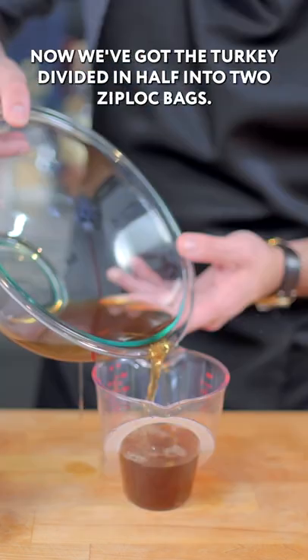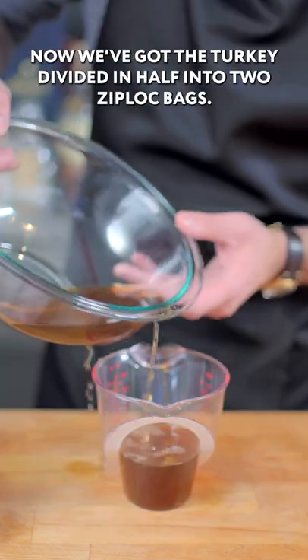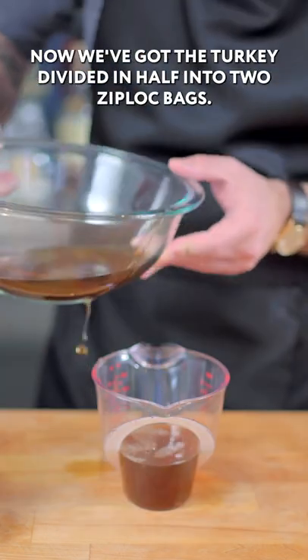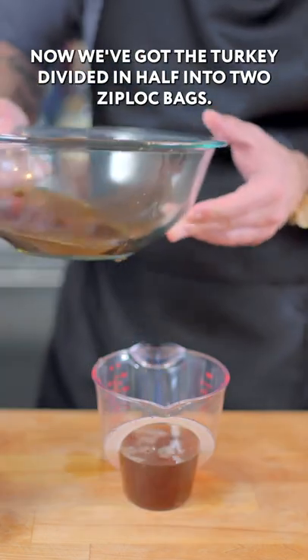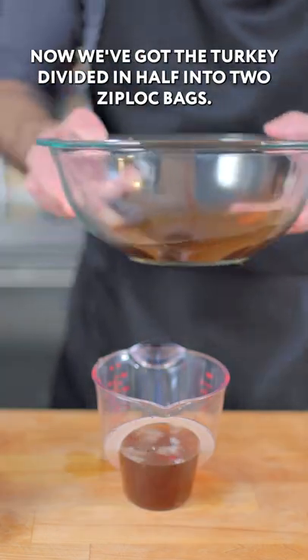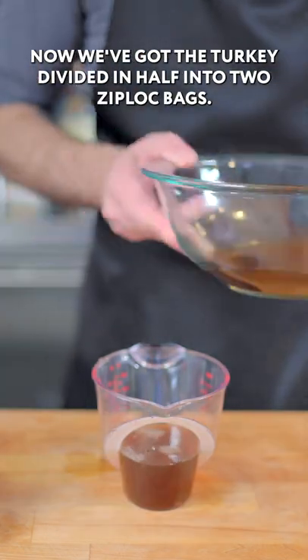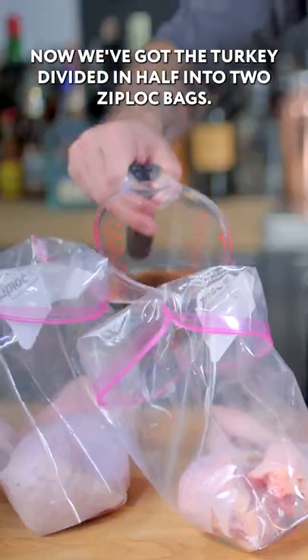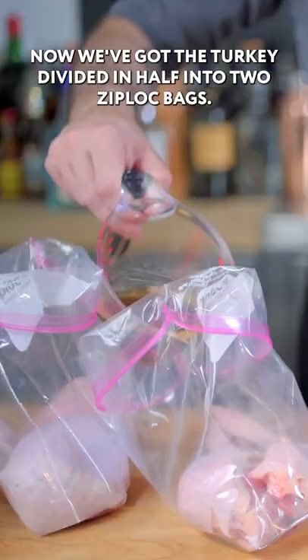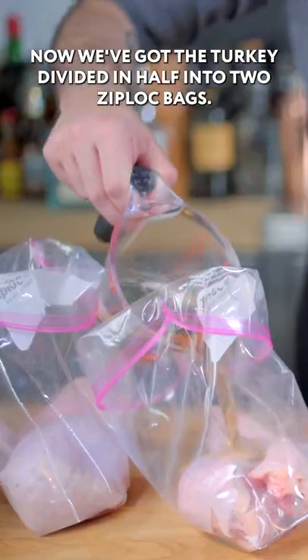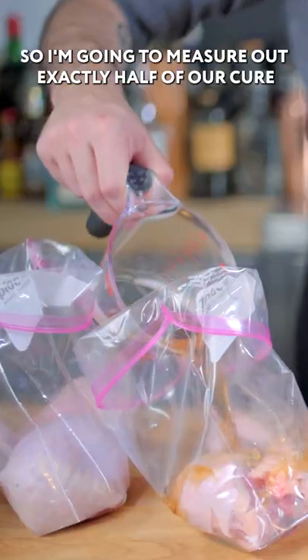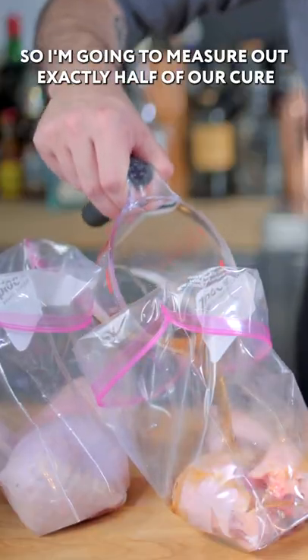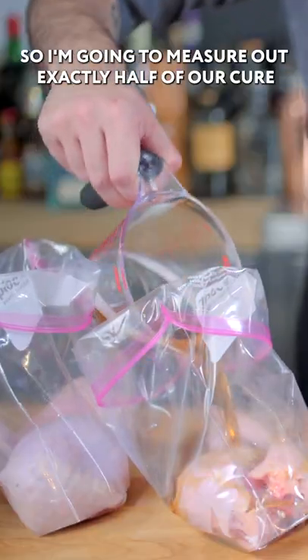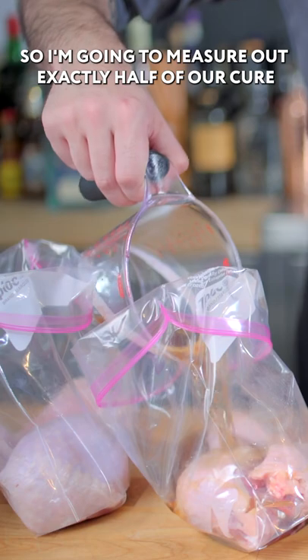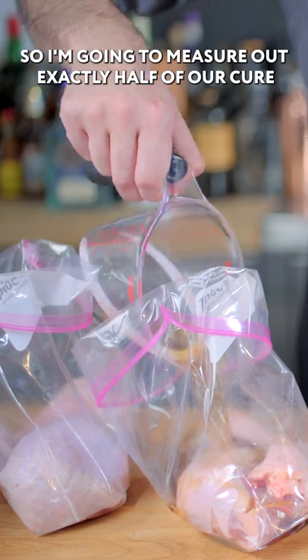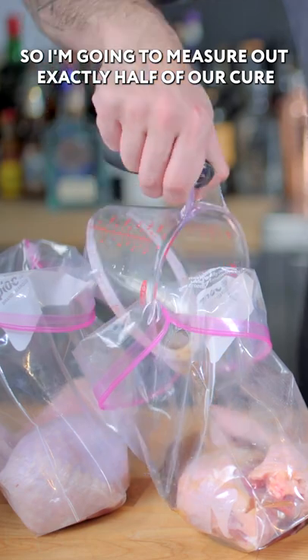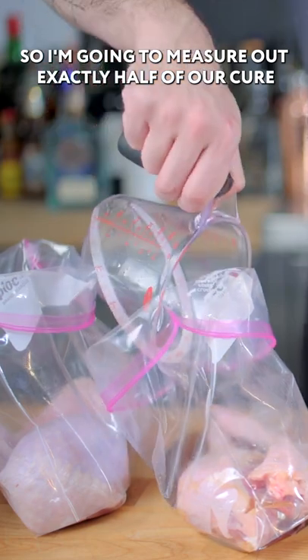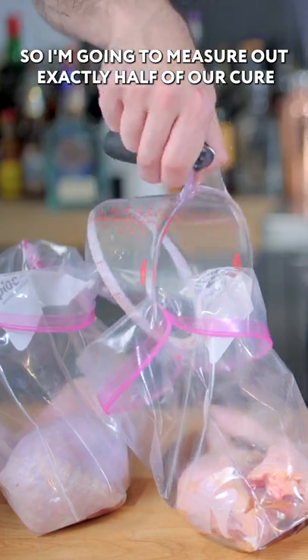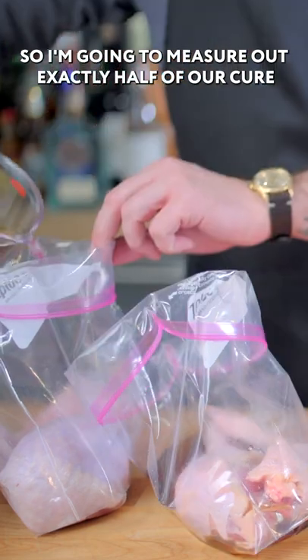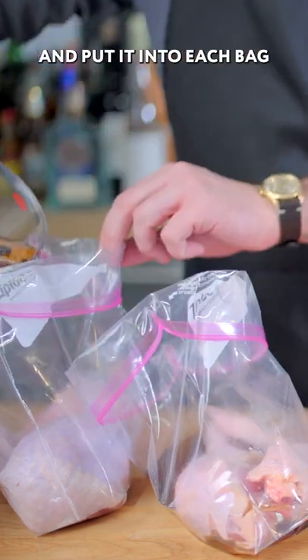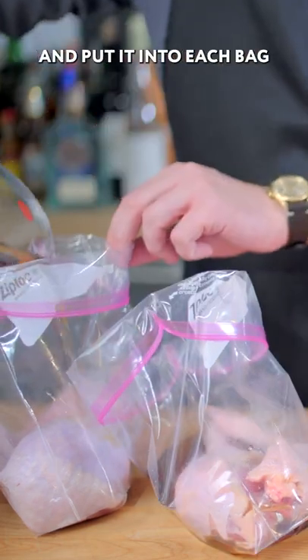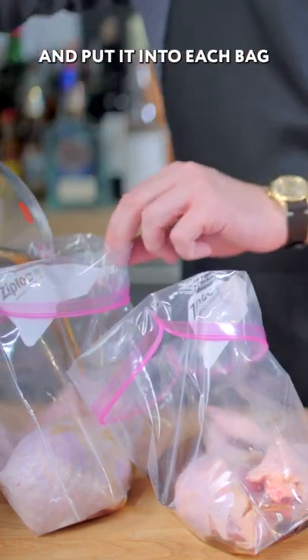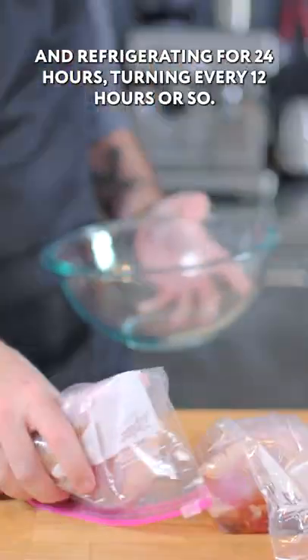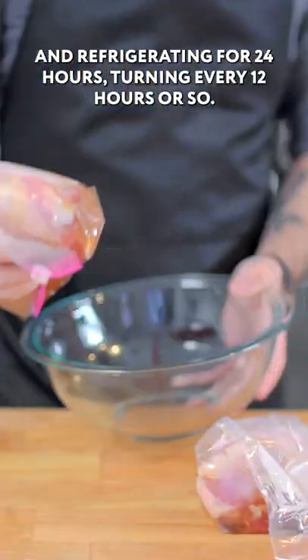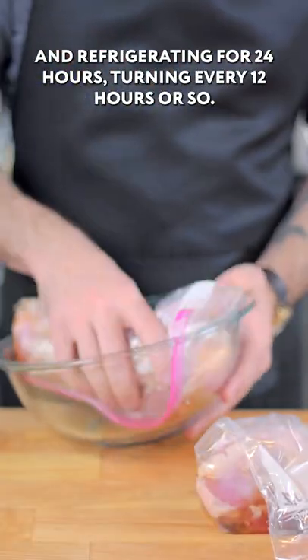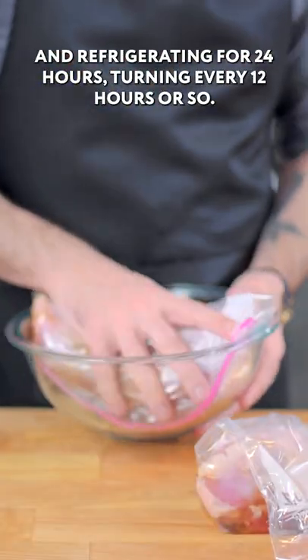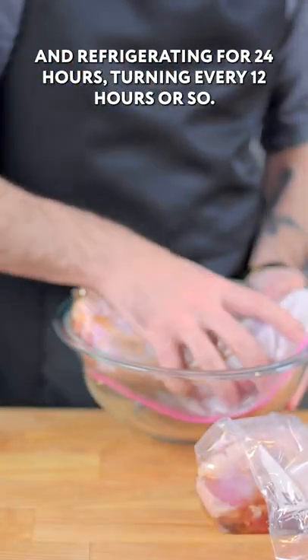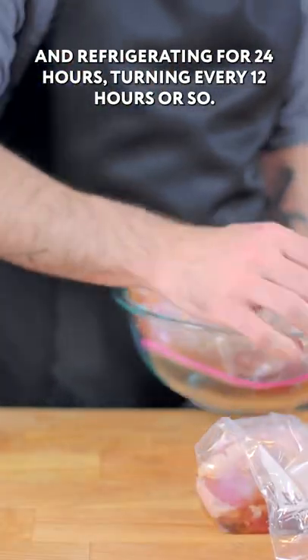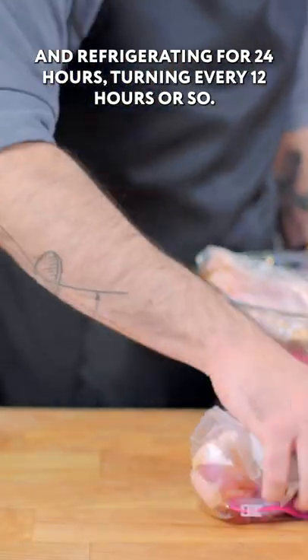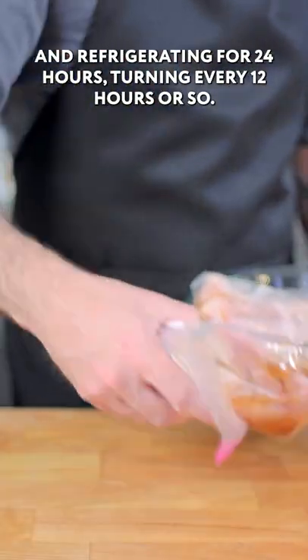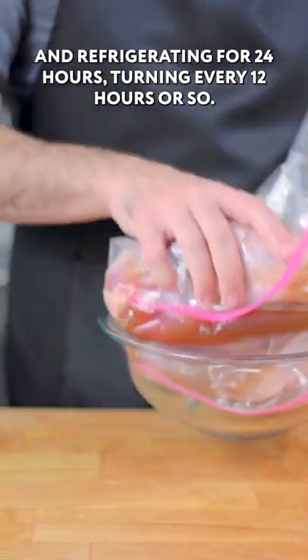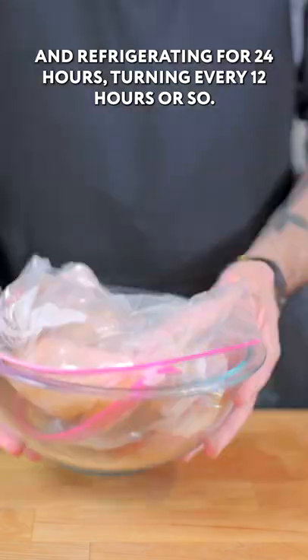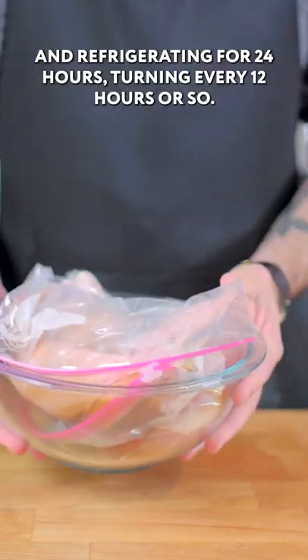Now I've got the turkey divided in half into two Ziploc bags, so I'm going to measure out exactly half of our cure and put it into each bag, then refrigerate for 24 hours, turning every 12 hours or so.